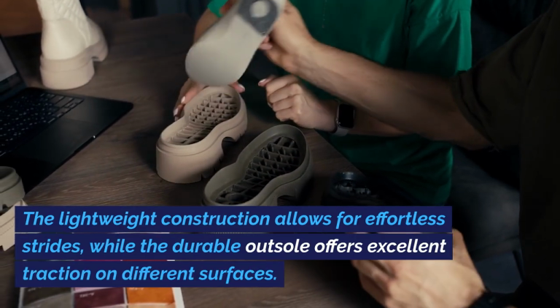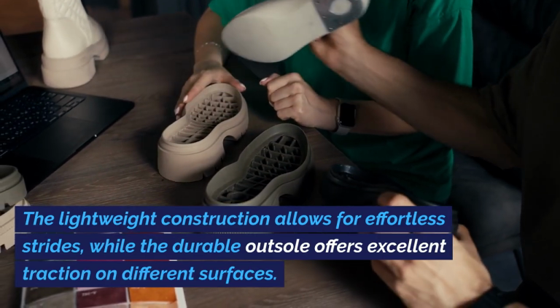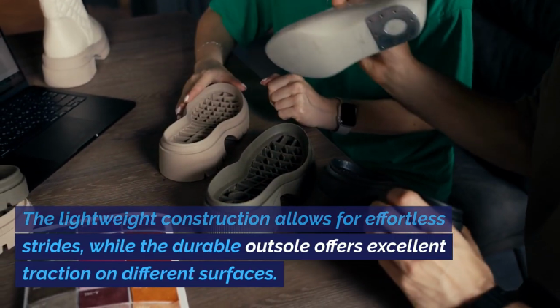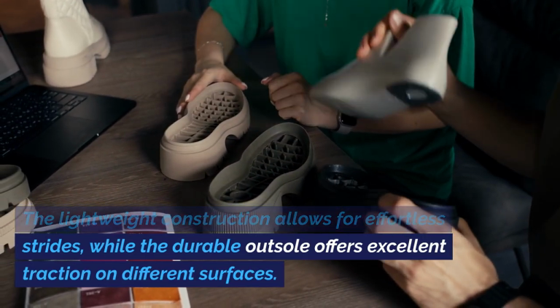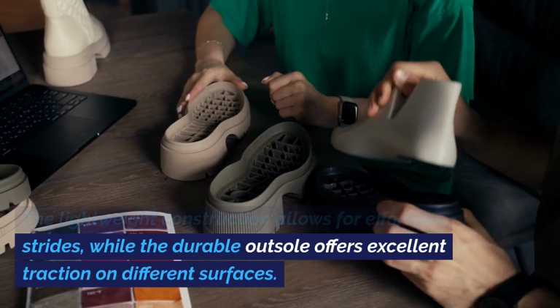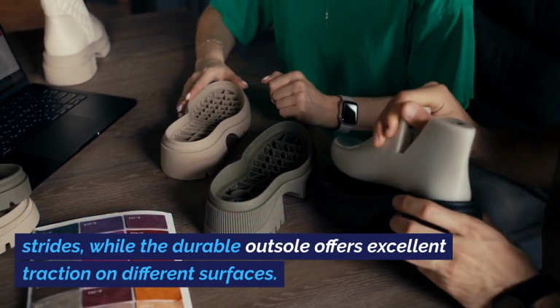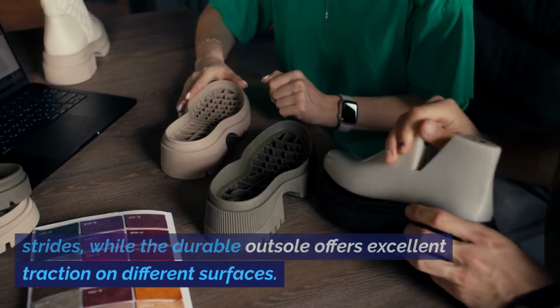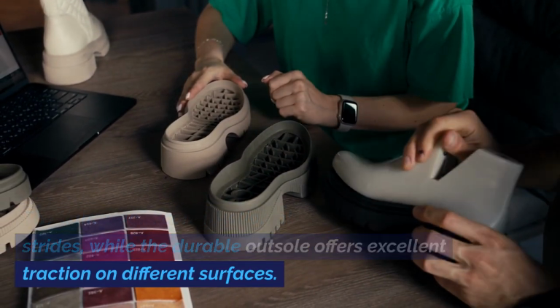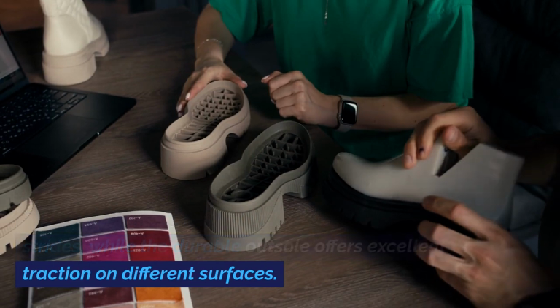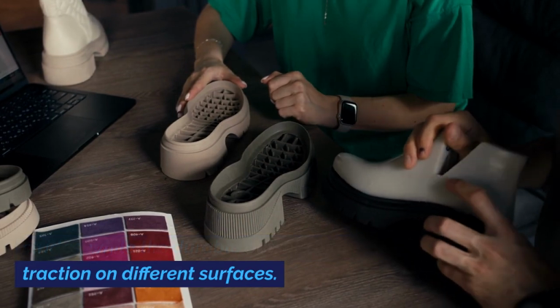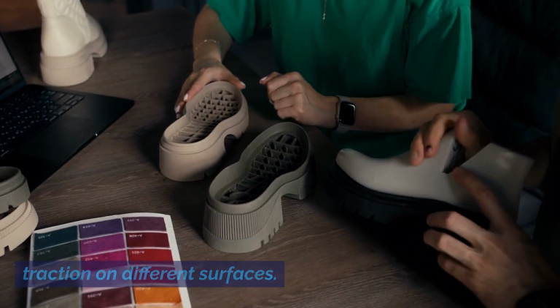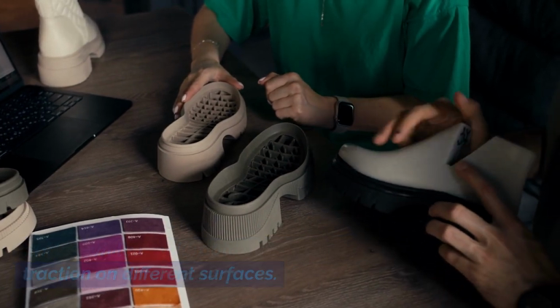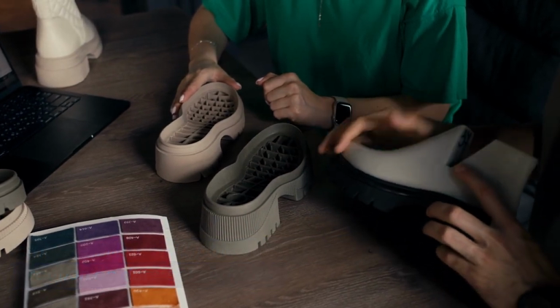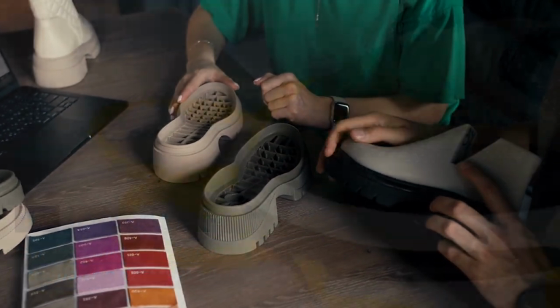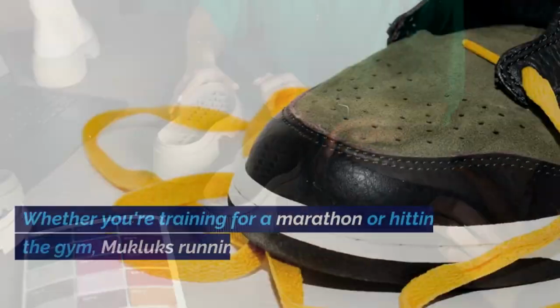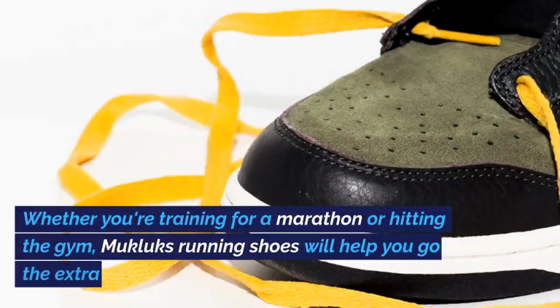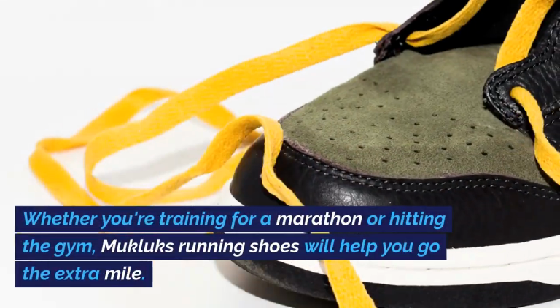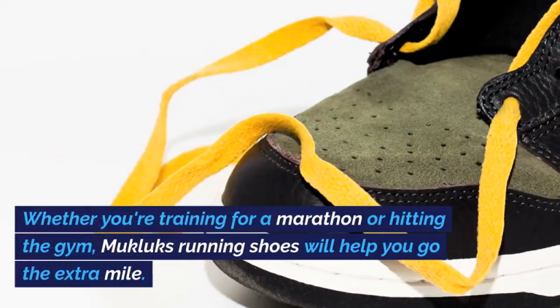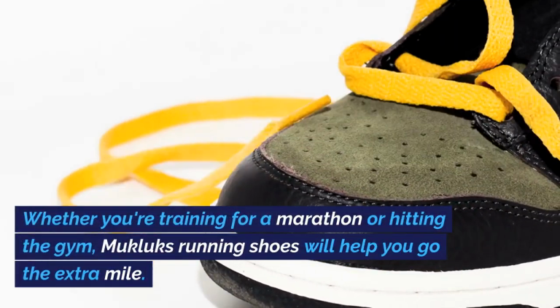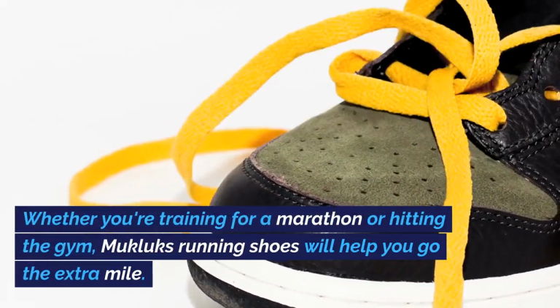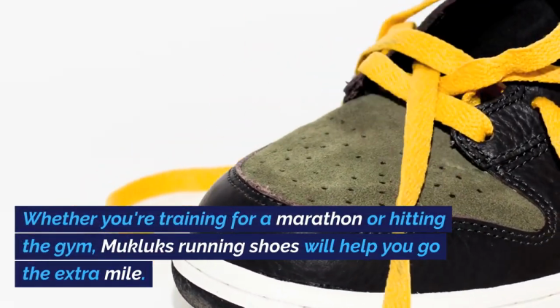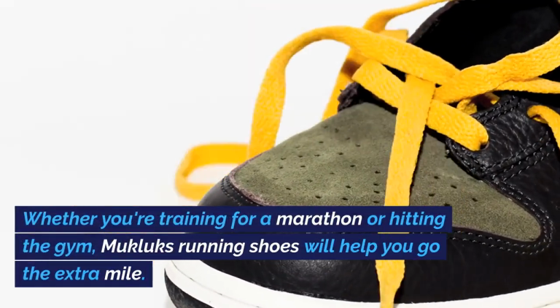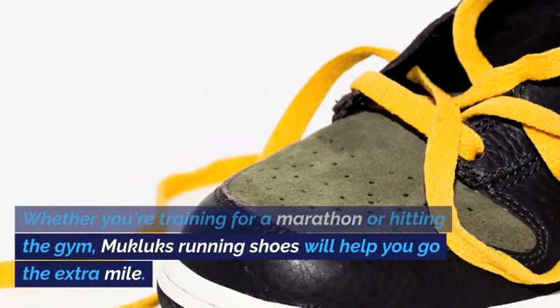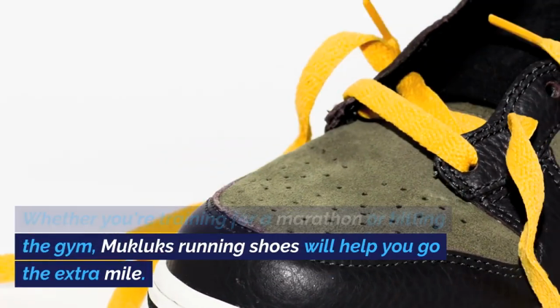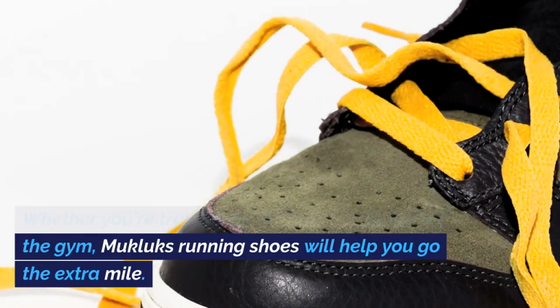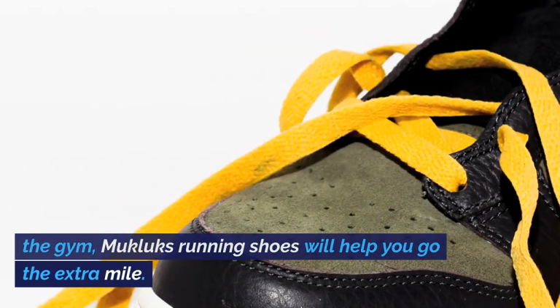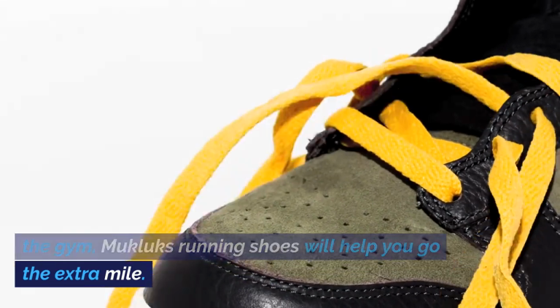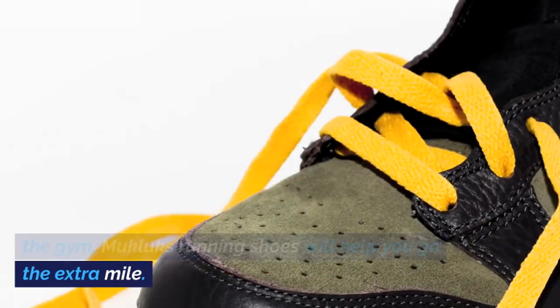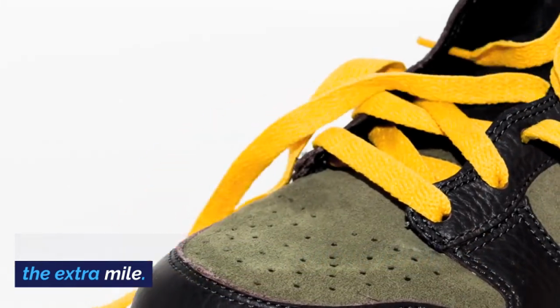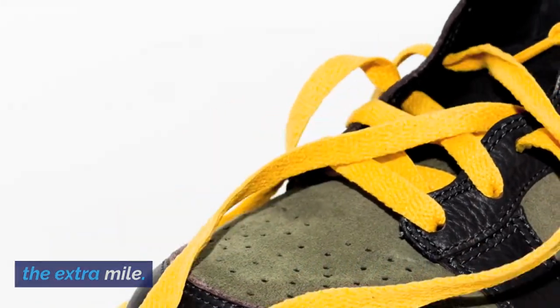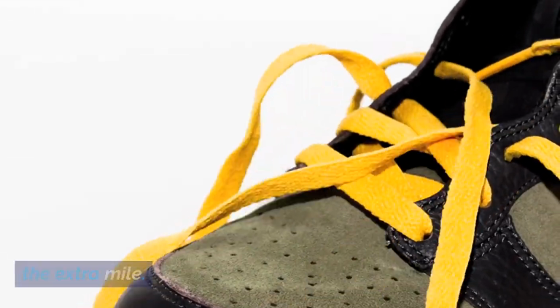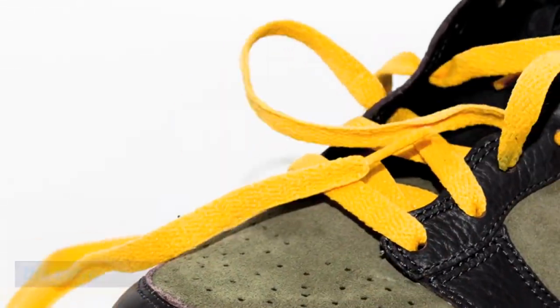while the durable outsole offers excellent traction on different surfaces. Whether you're training for a marathon or hitting the gym, Mucklux Running Shoes will help you go the extra mile.